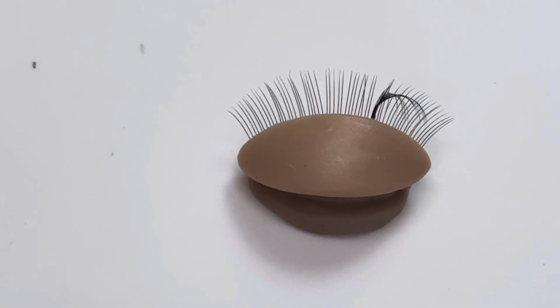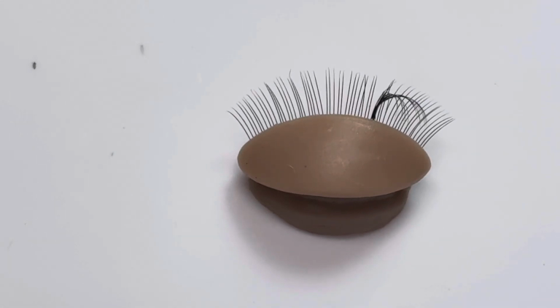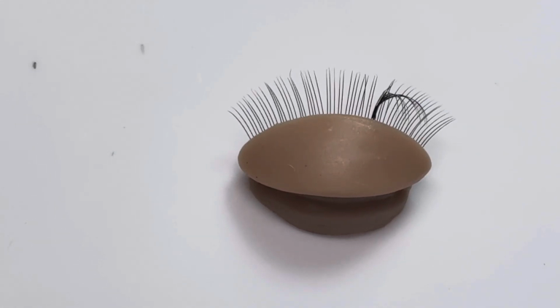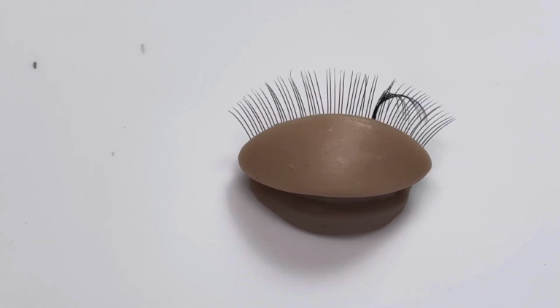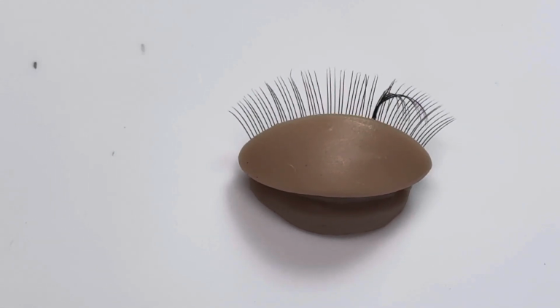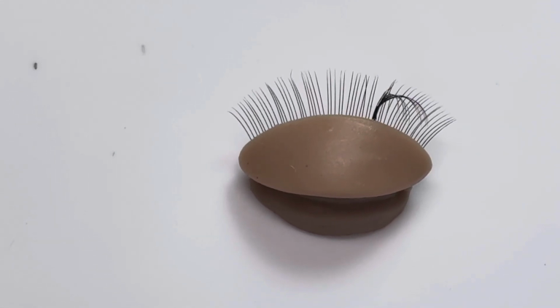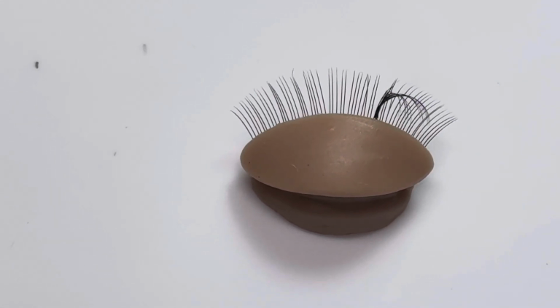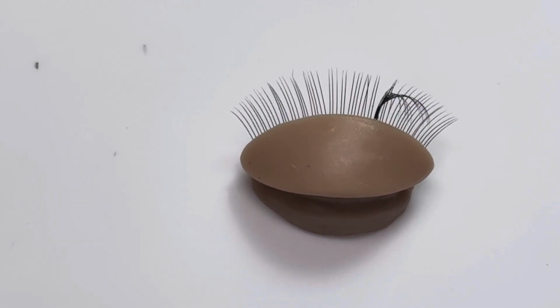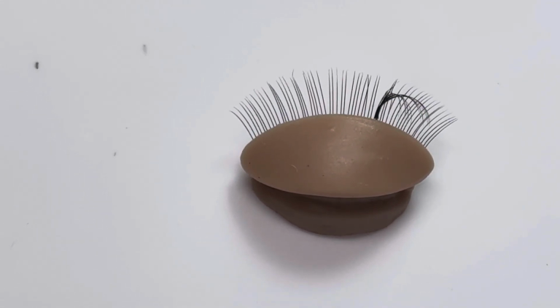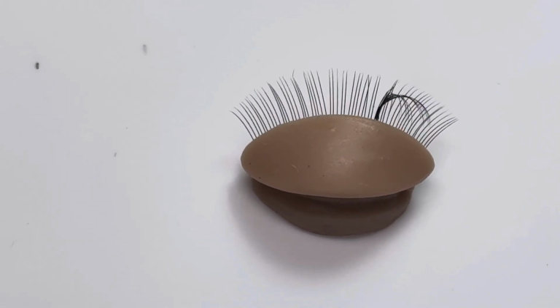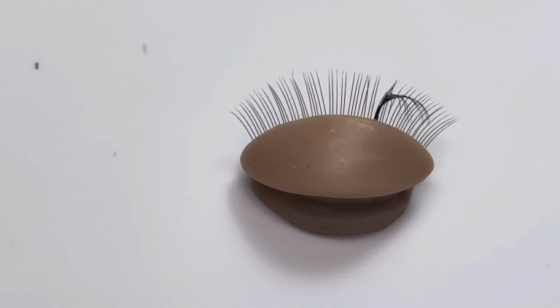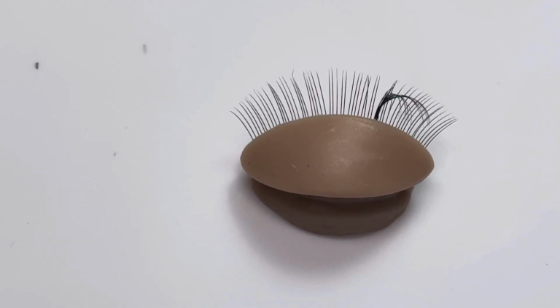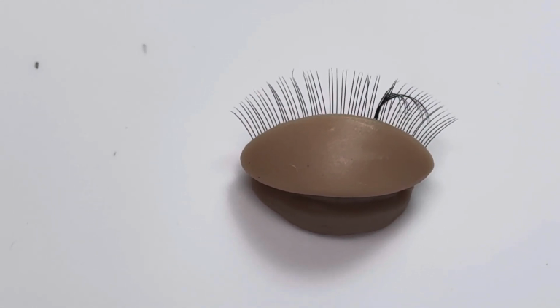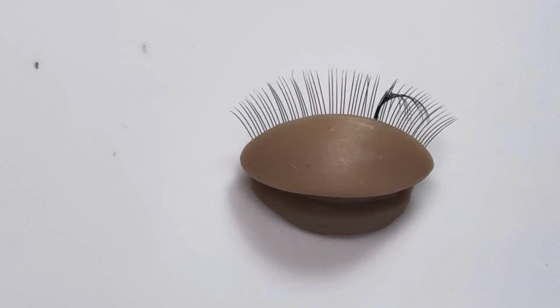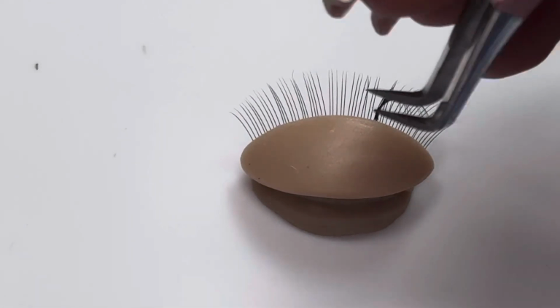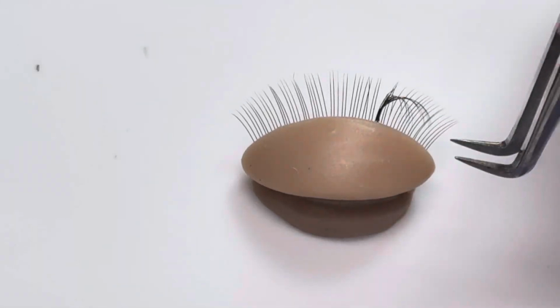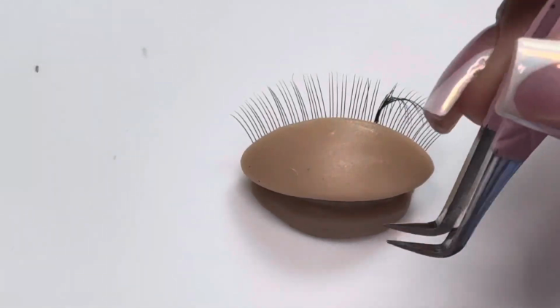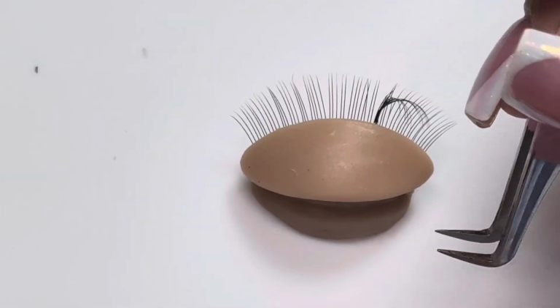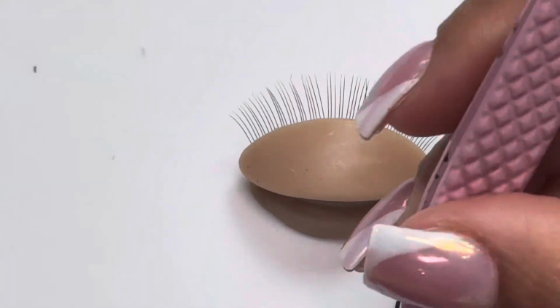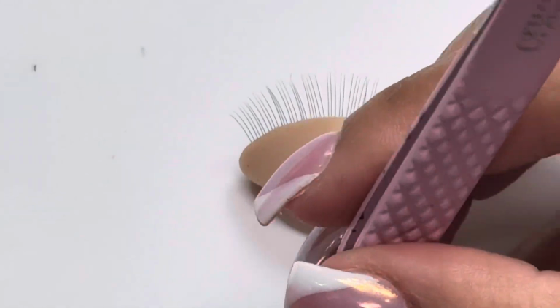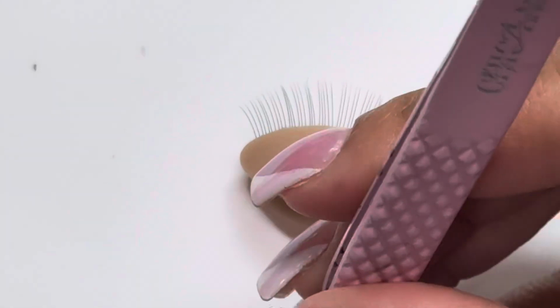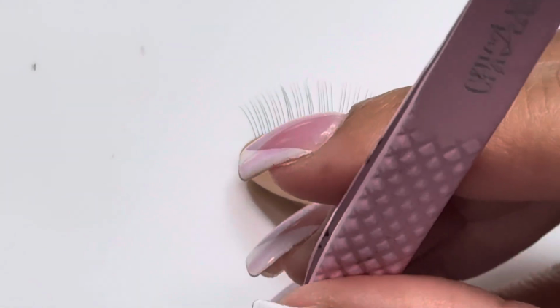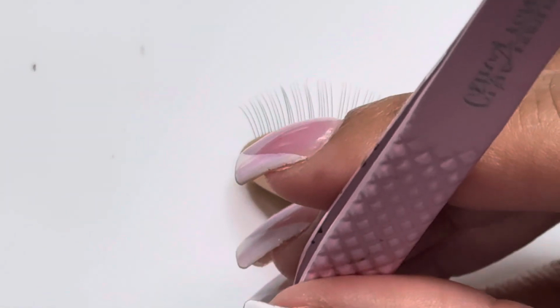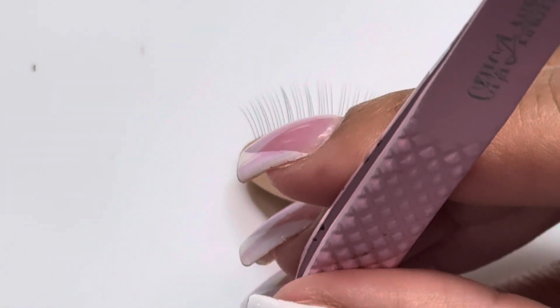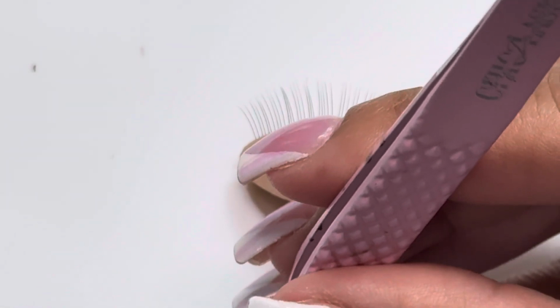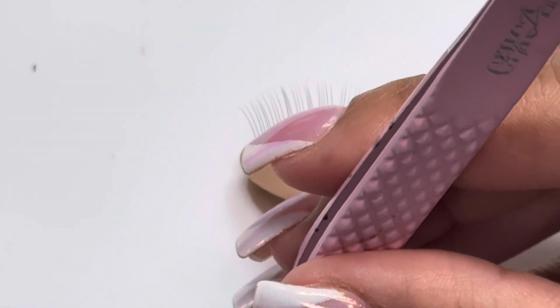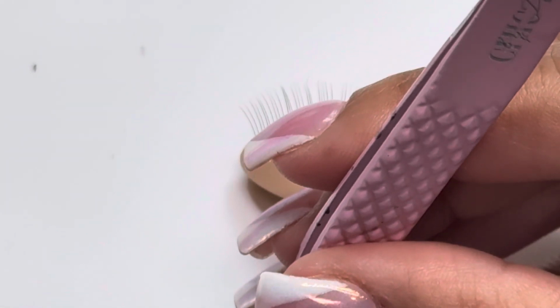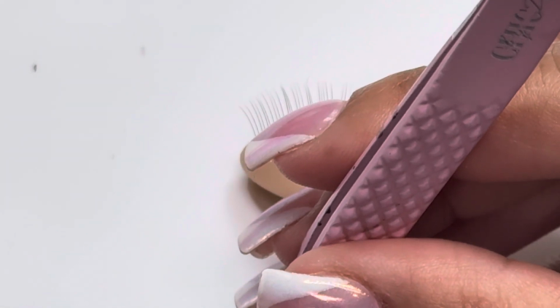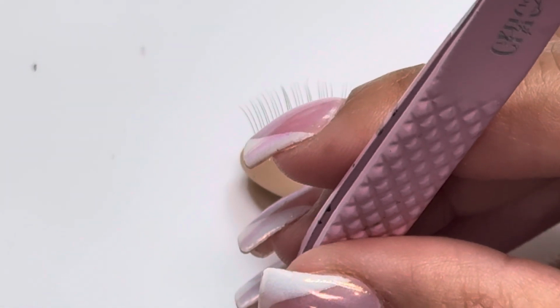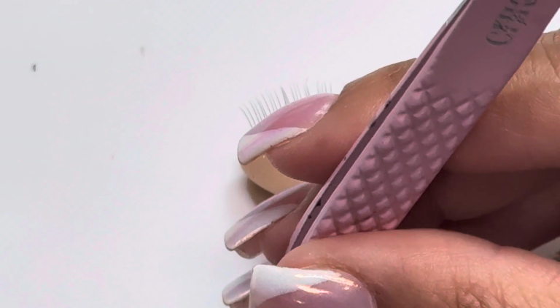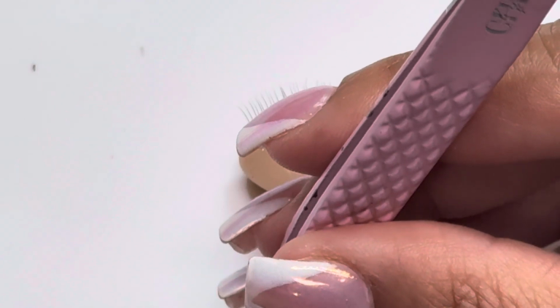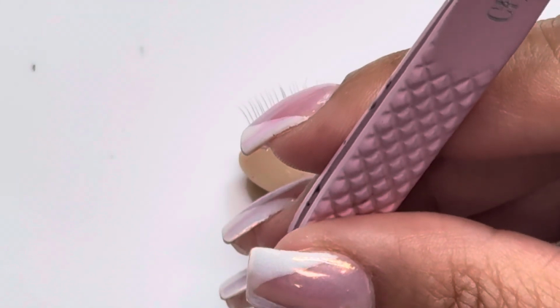Hey y'all, in this video I'm going to show you how to place lash extensions and the different ways that you can — there's placement top, side, bottom, and lash wrapping as well.